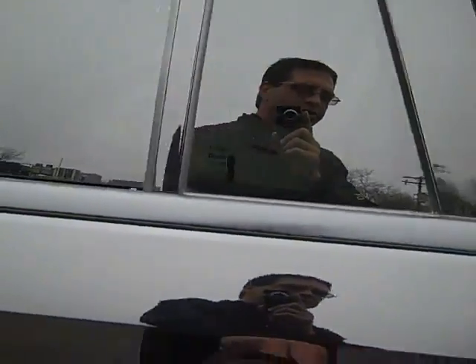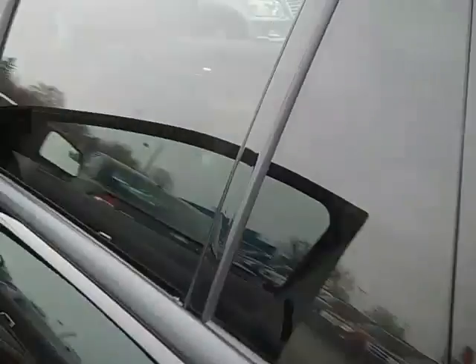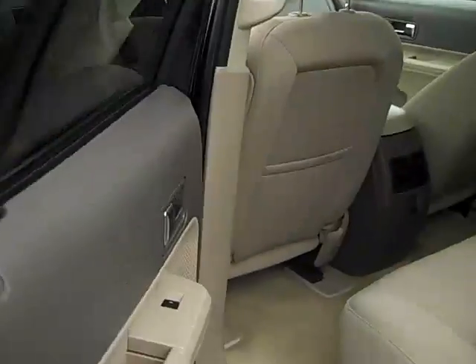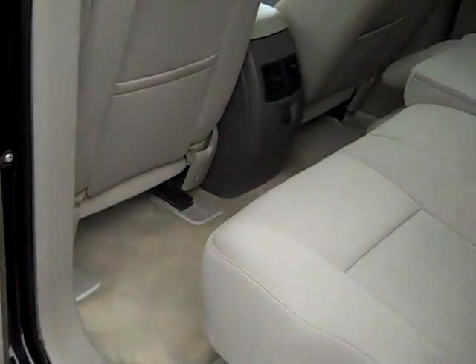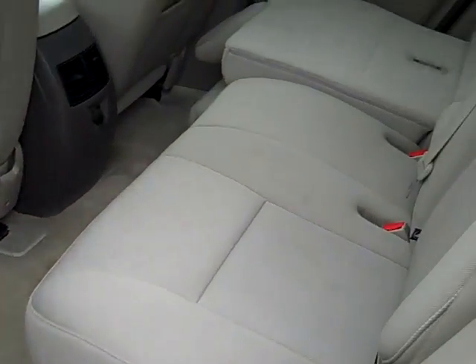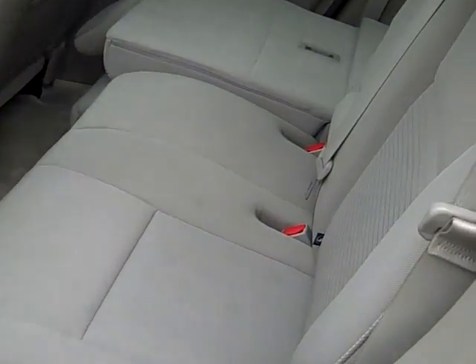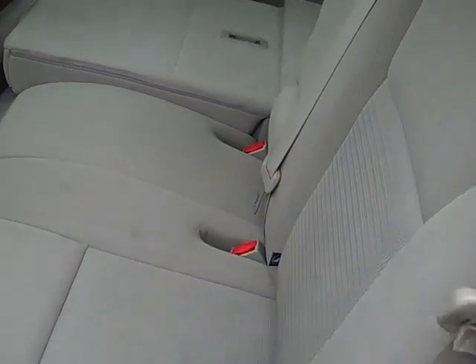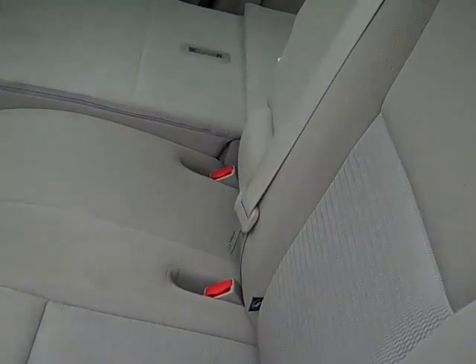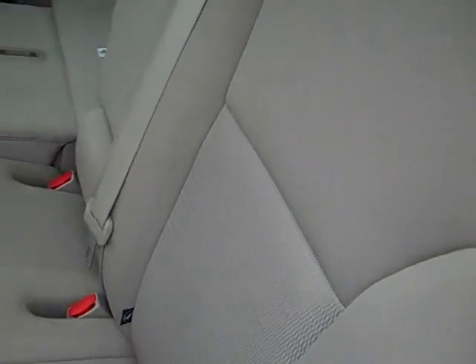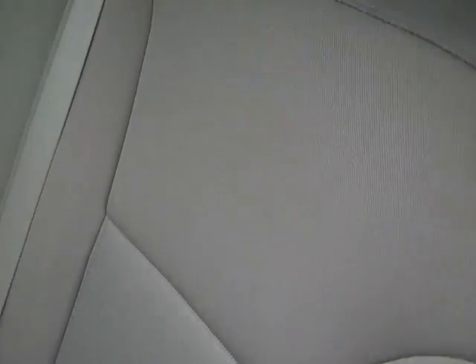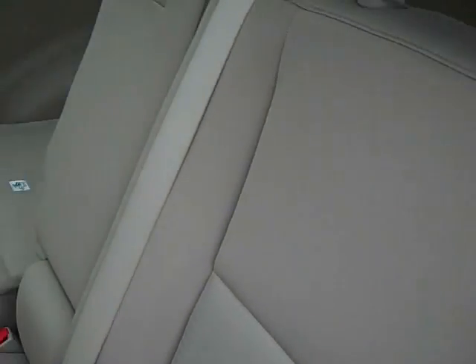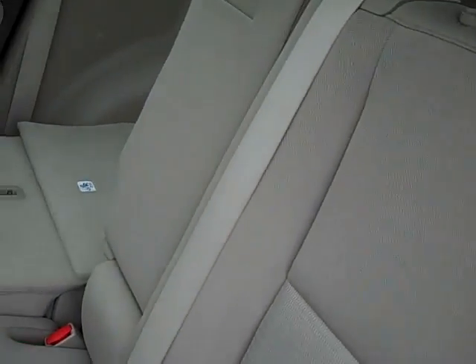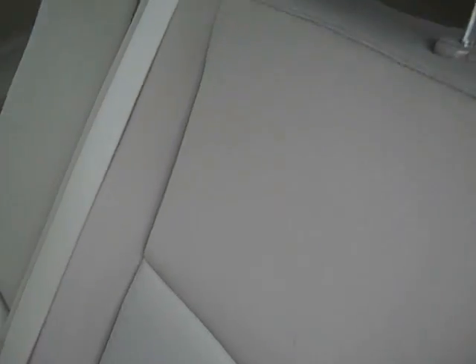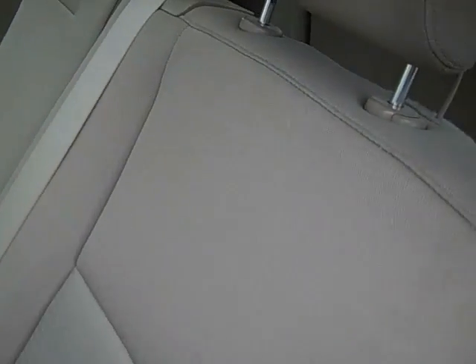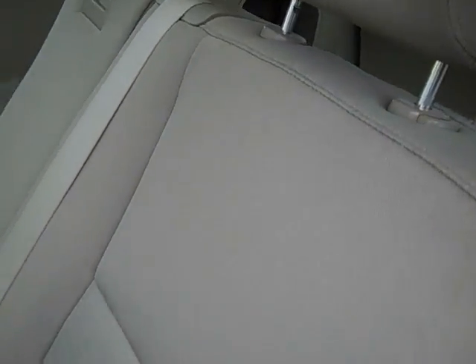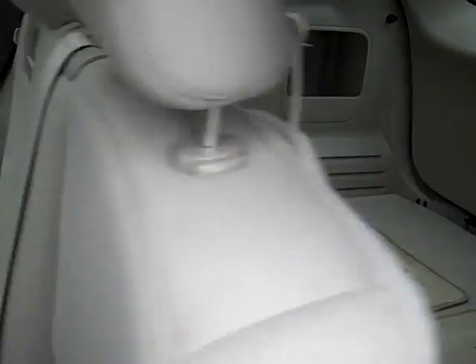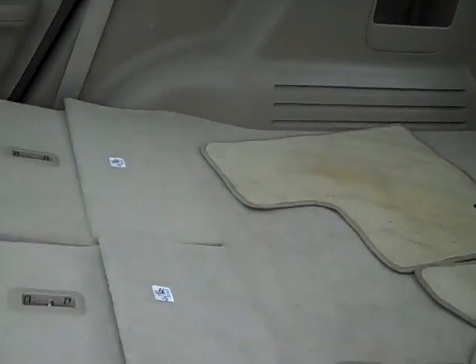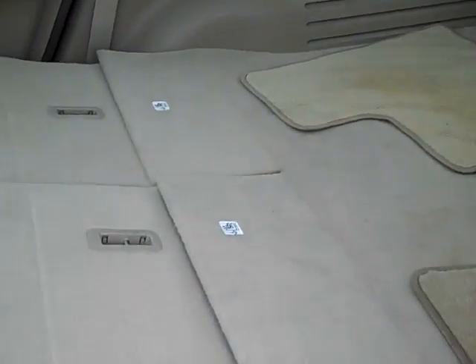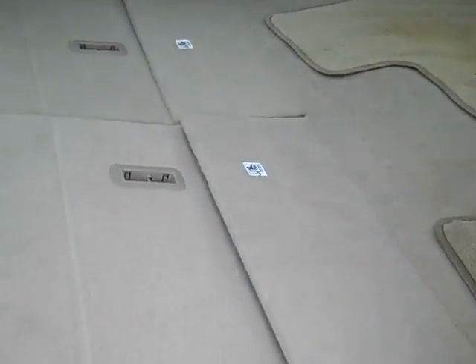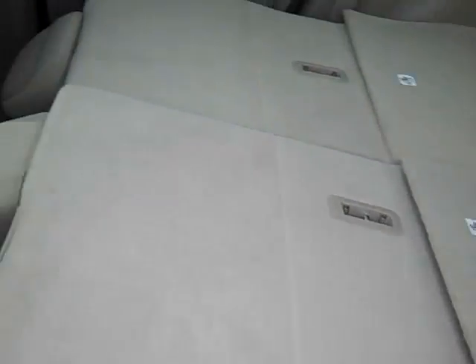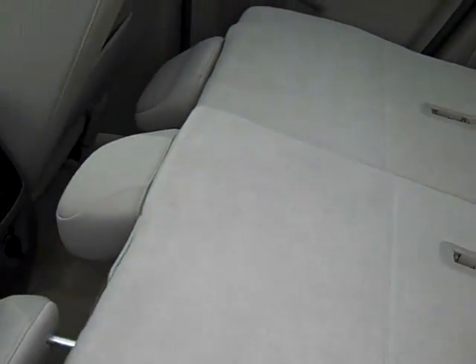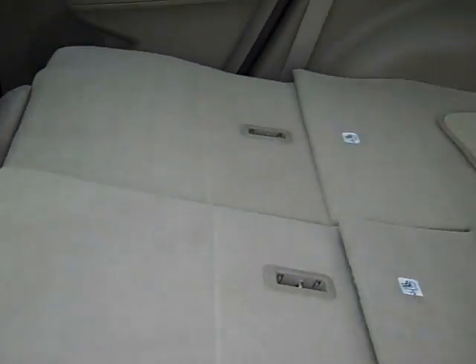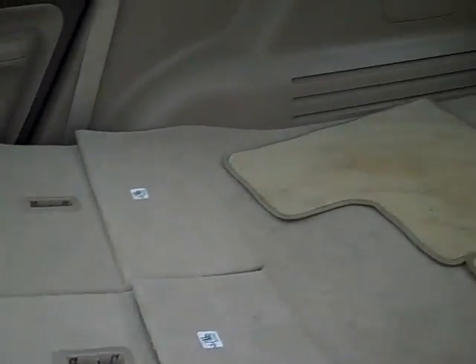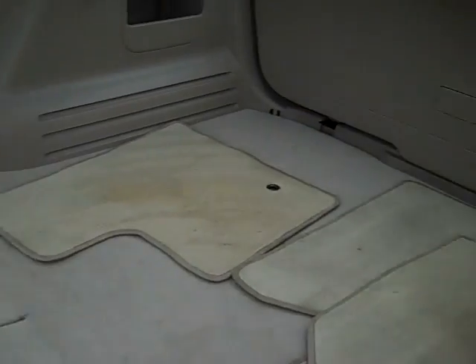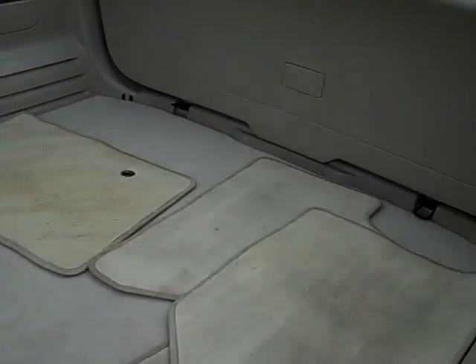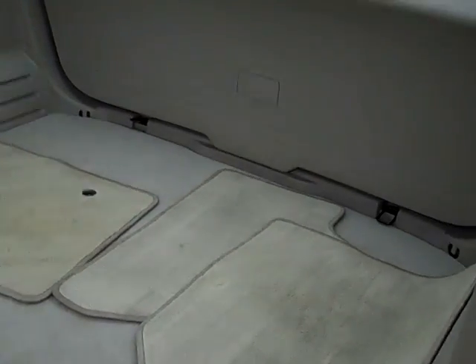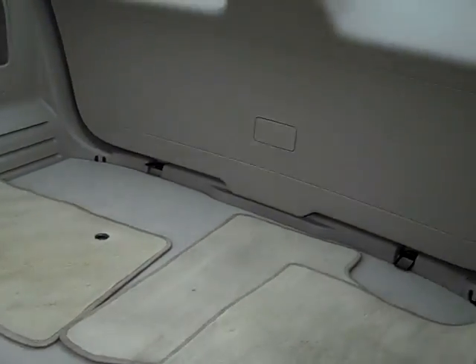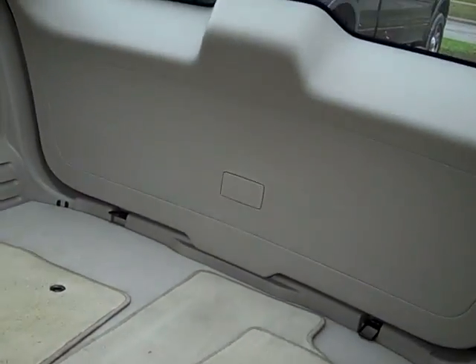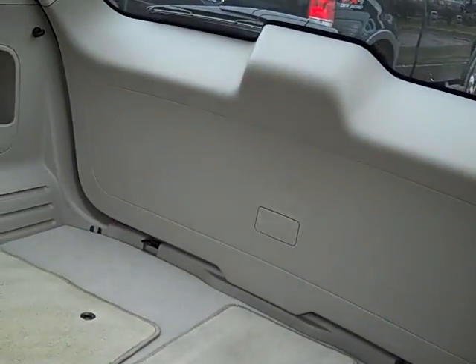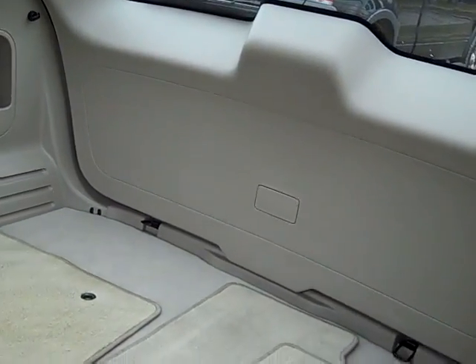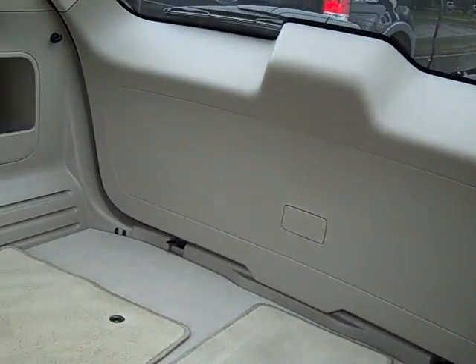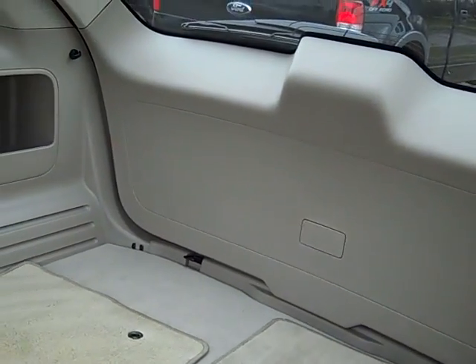As you look into the second row, you'll see it's got your split folding rear seat — easy fold-down to give you a flat loading surface with lots of cargo area. You can hold golf bags or anything else you may like.